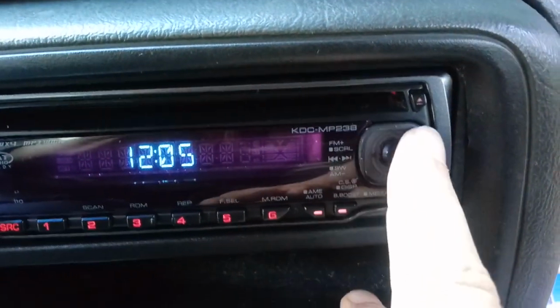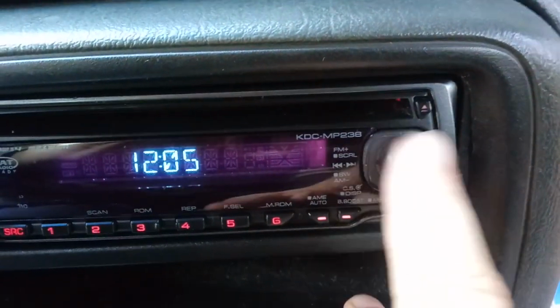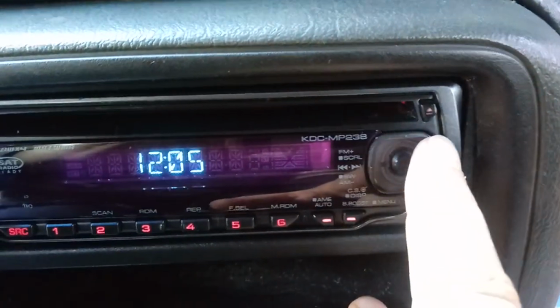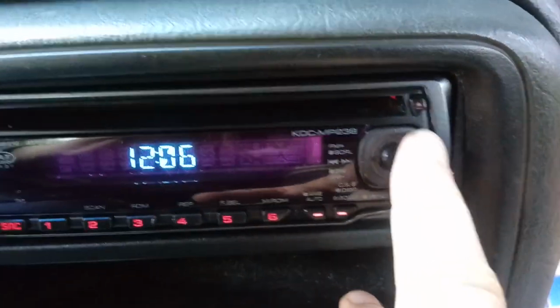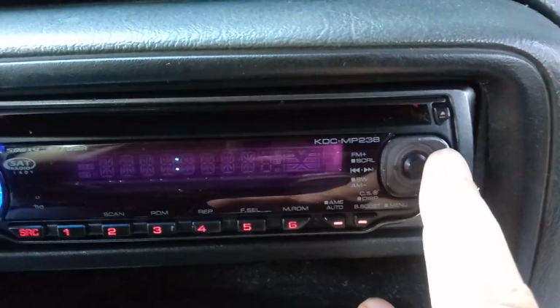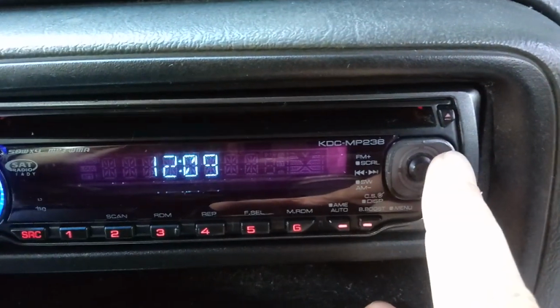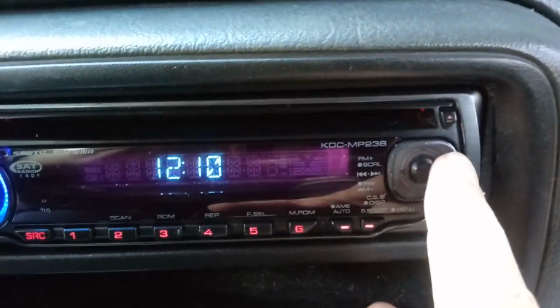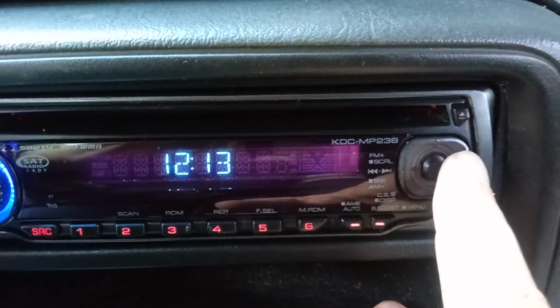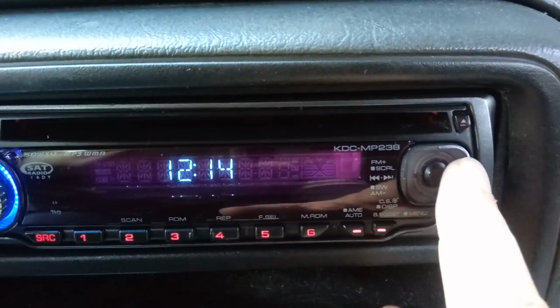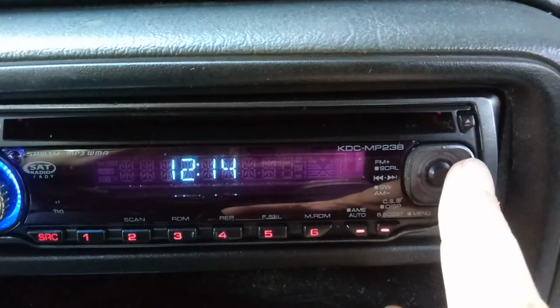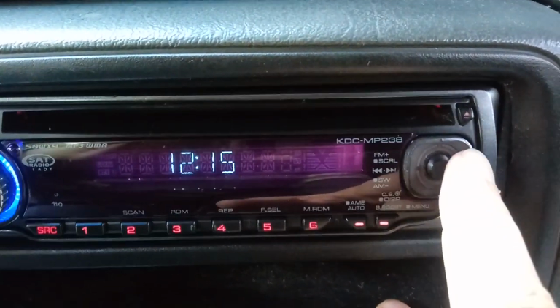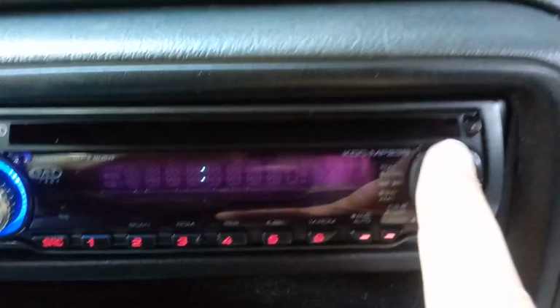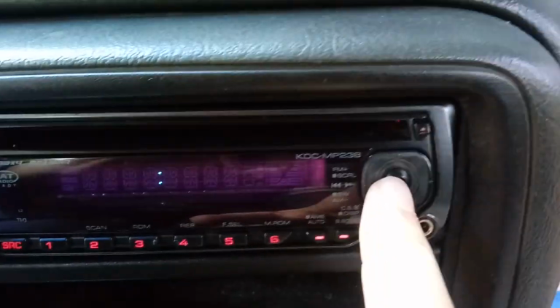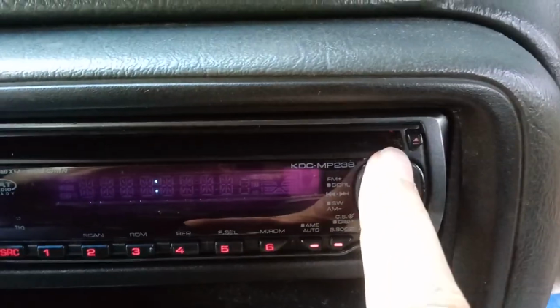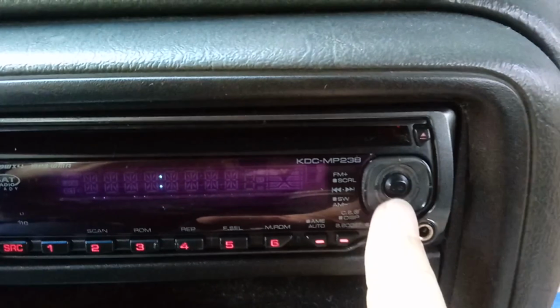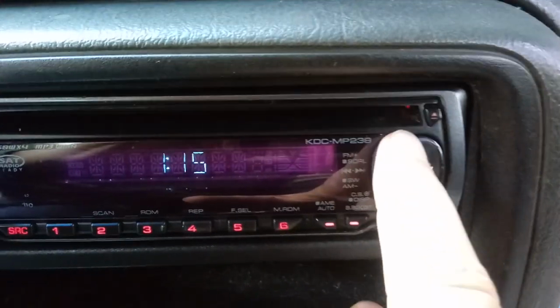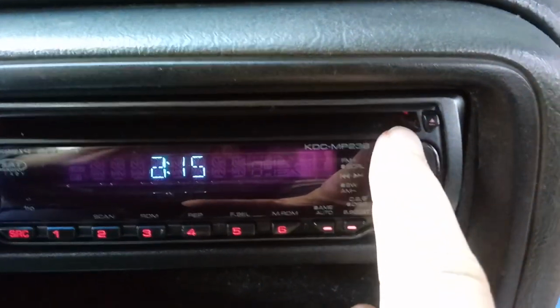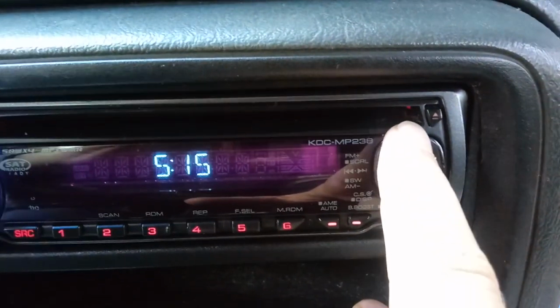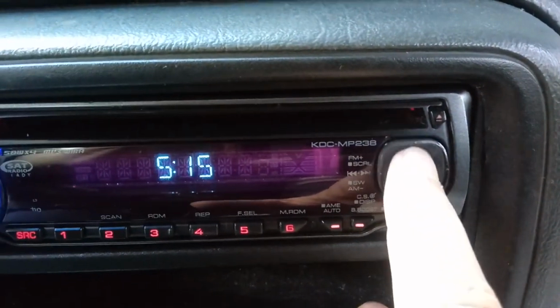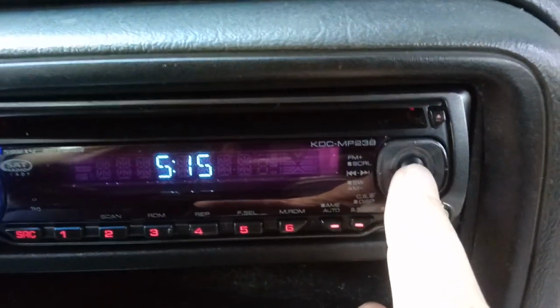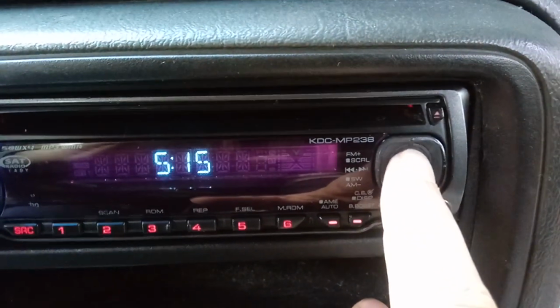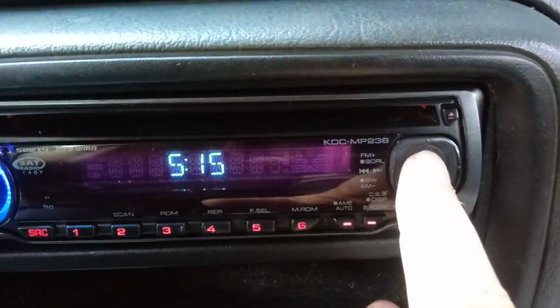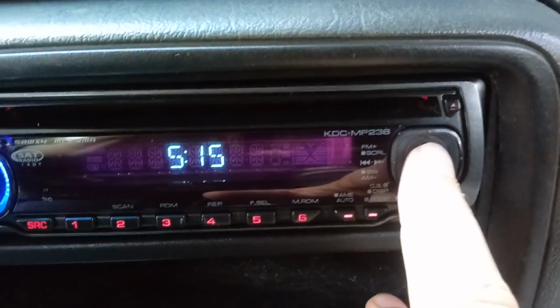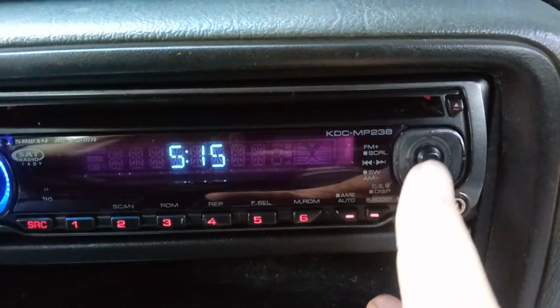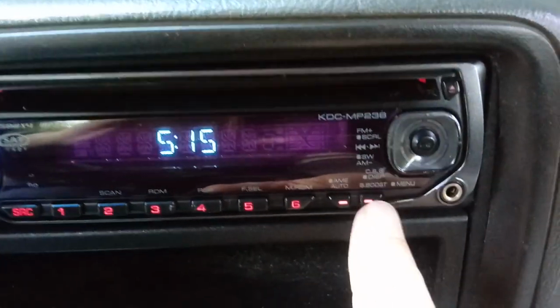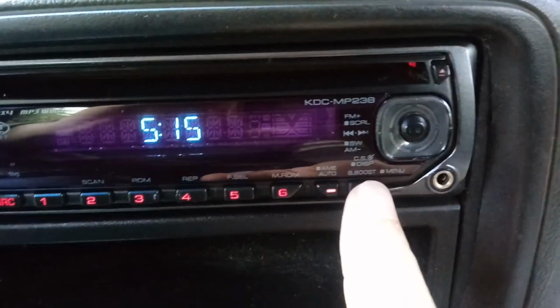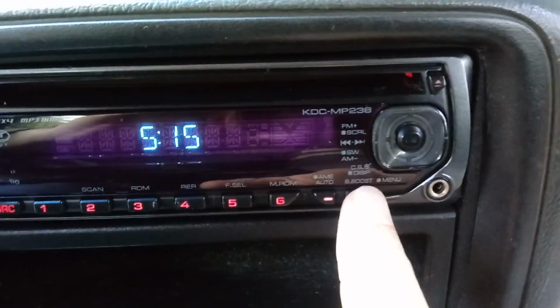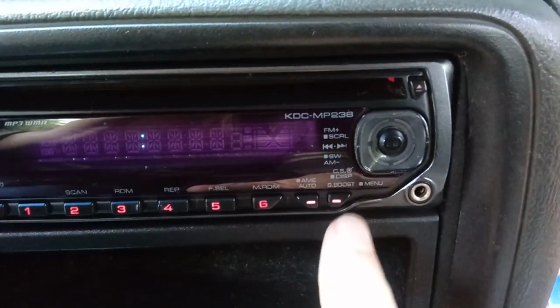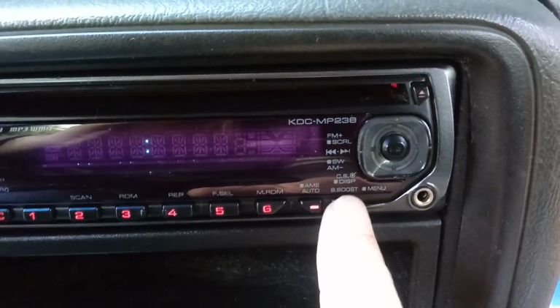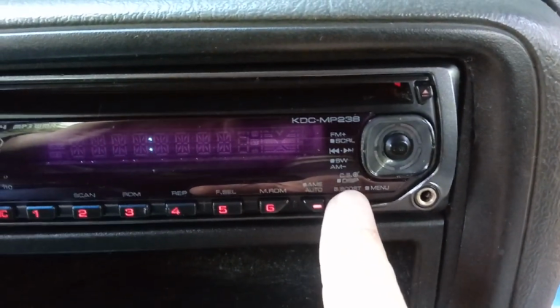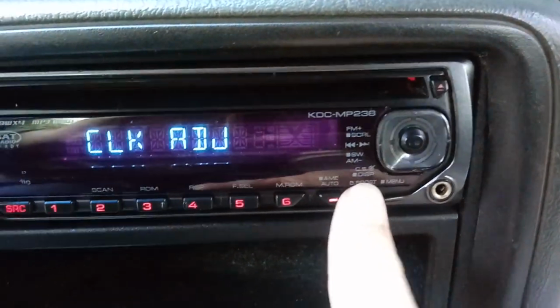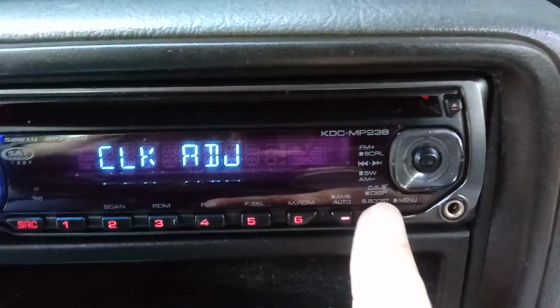Use the side-to-side buttons to set the minutes — I'm gonna put it on about 15. Then use the up and down buttons to set the hour — I'm gonna put it on 5:15. Once that's set, go back down to the boost button which is the menu button and click that.